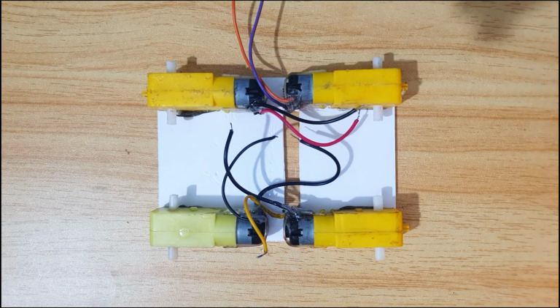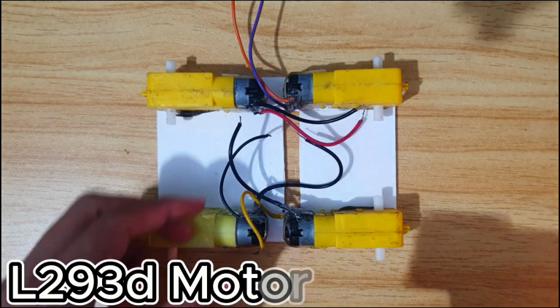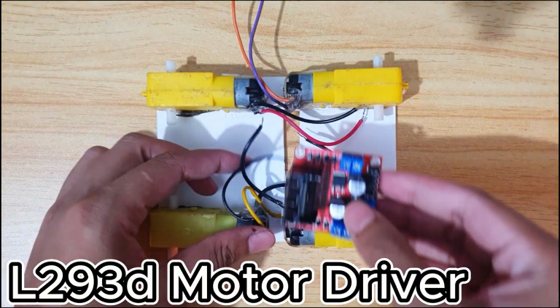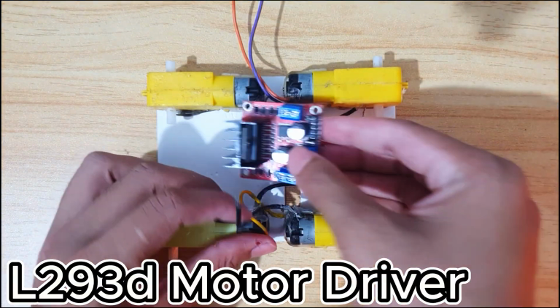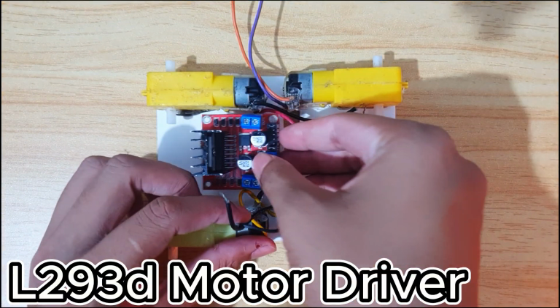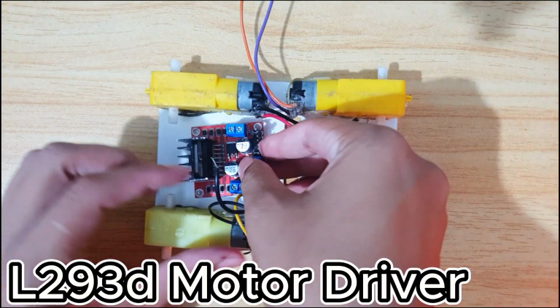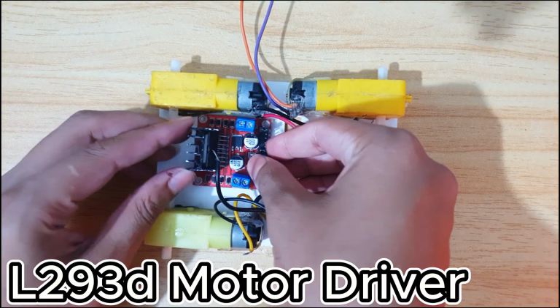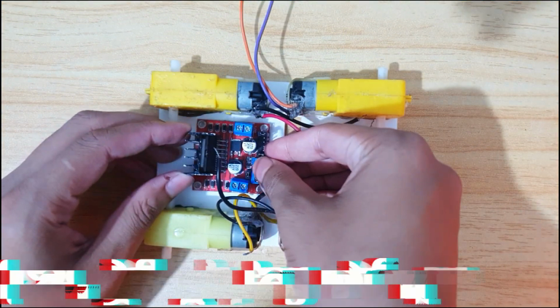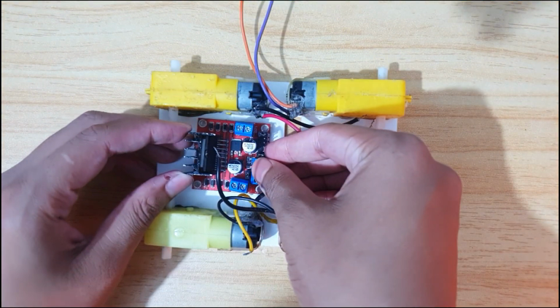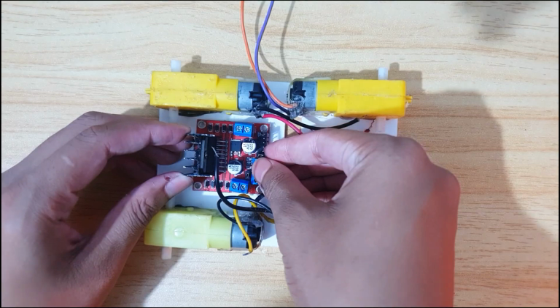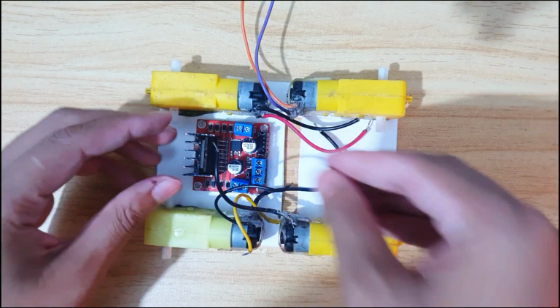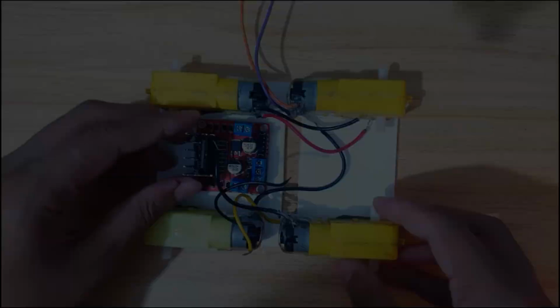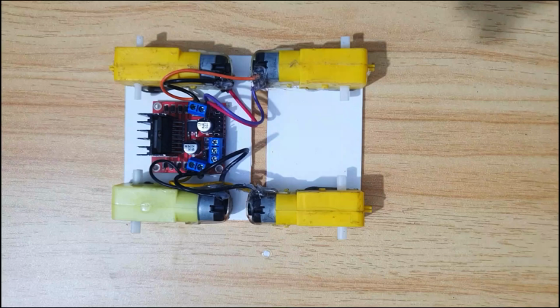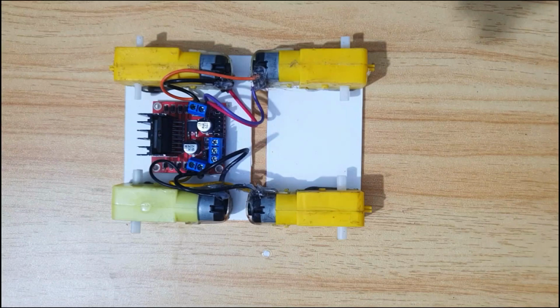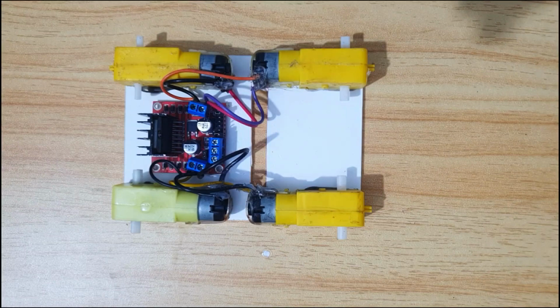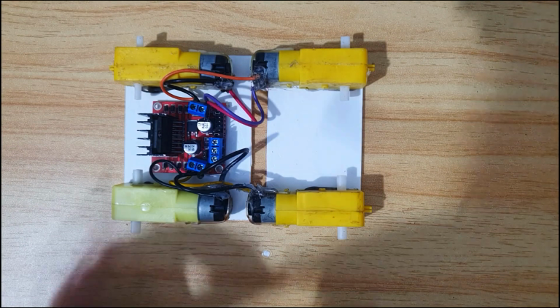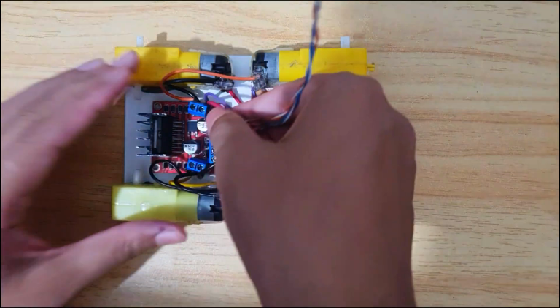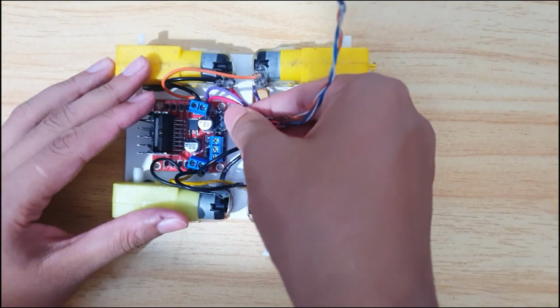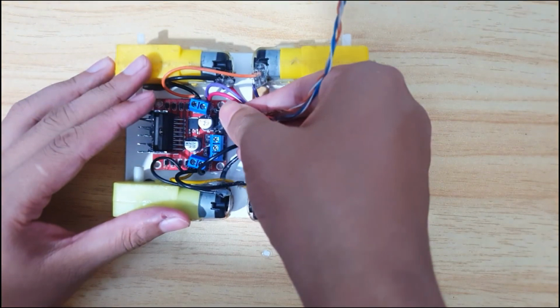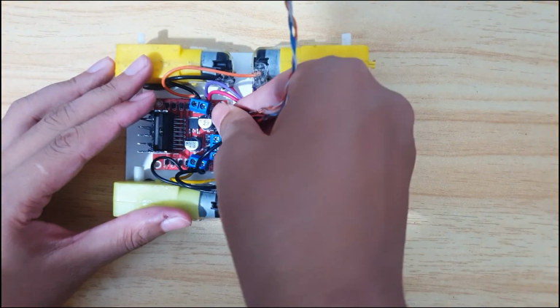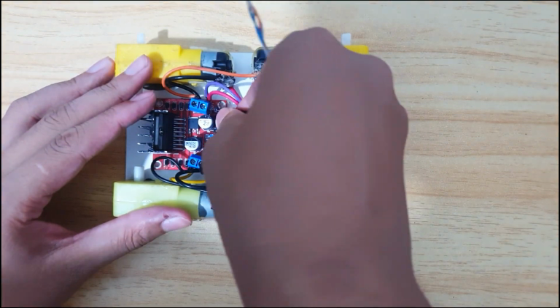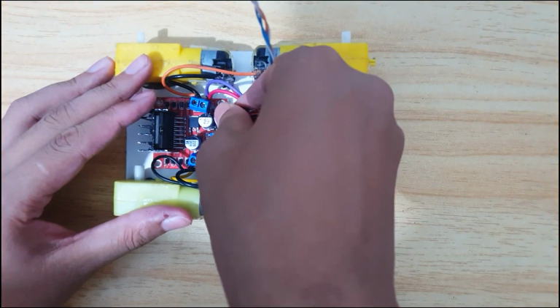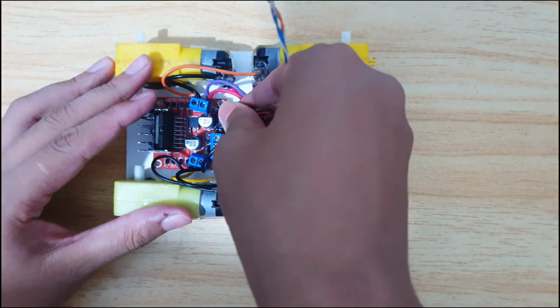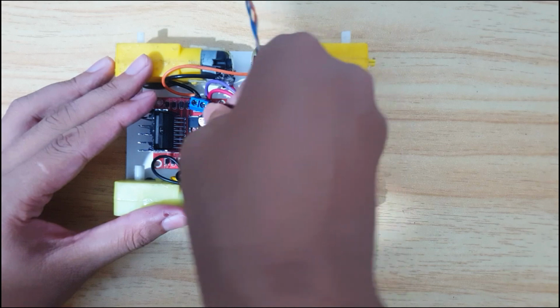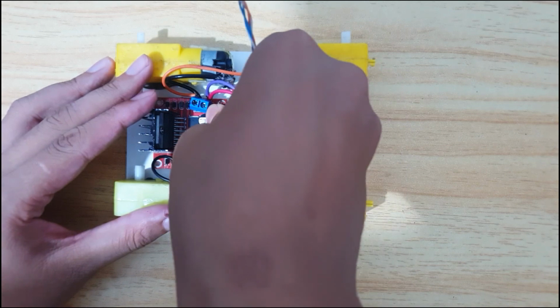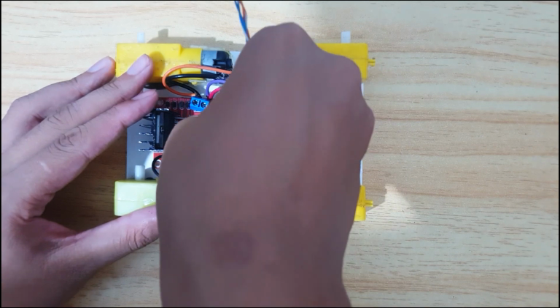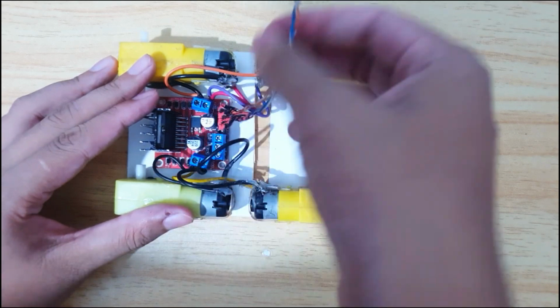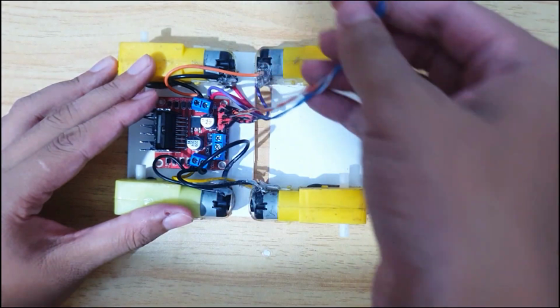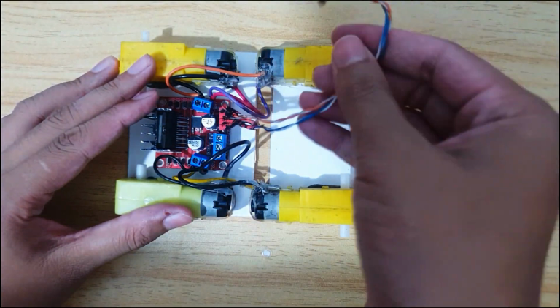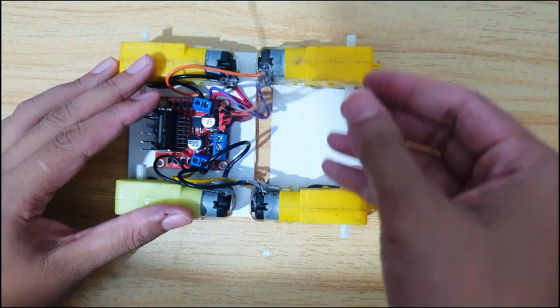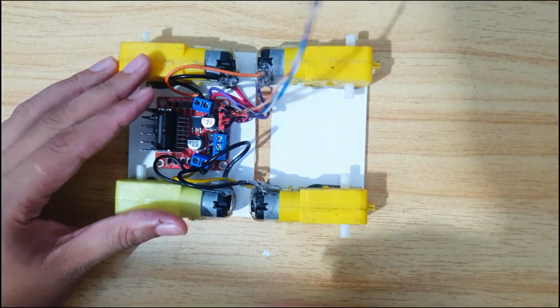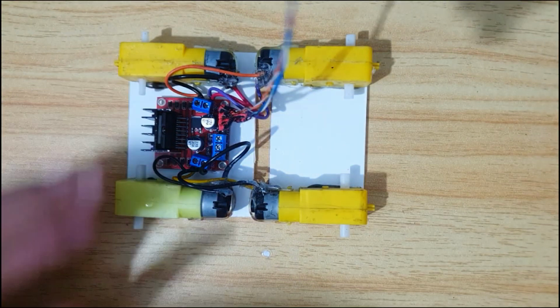This is the L293D motor driver. Connect the motors with the motor driver. Diagram link in description. Connect some jumper wires to take power from the battery and provide power to the ESP32 cam.